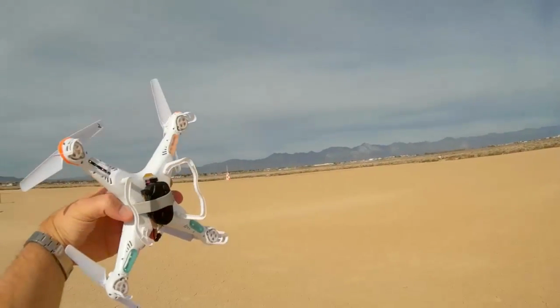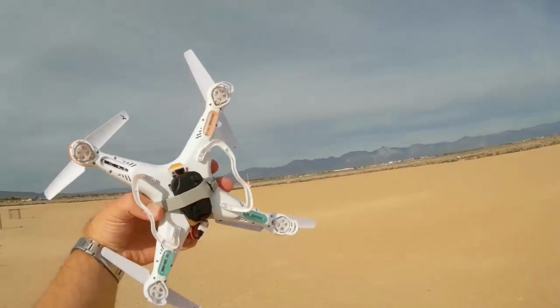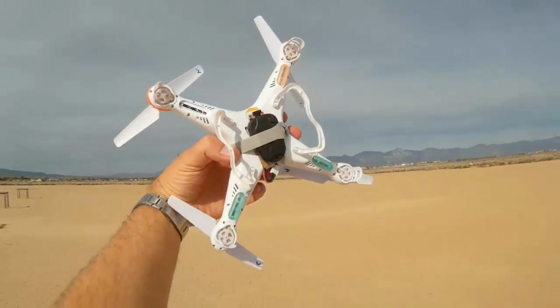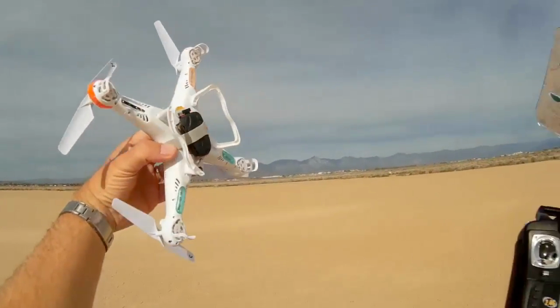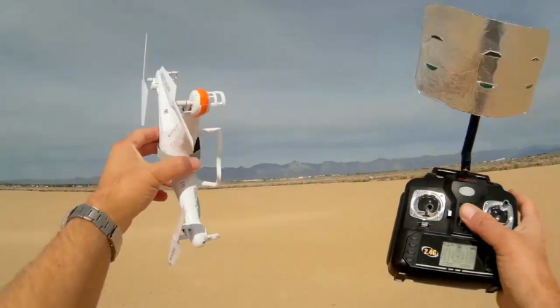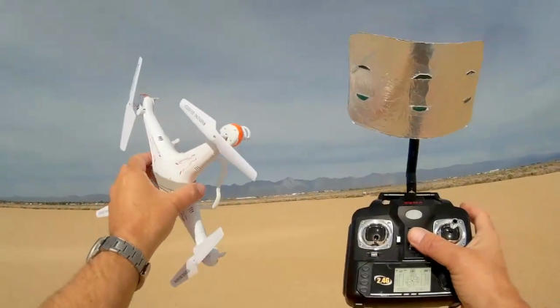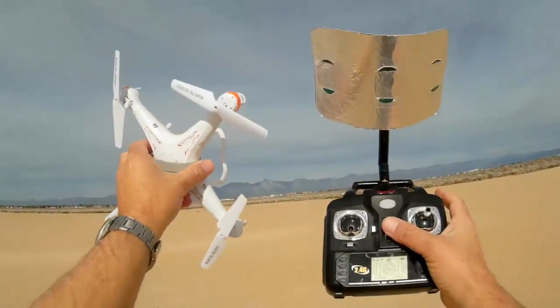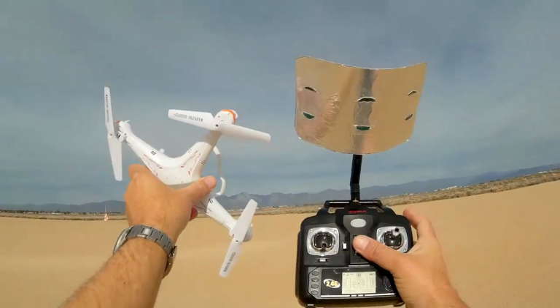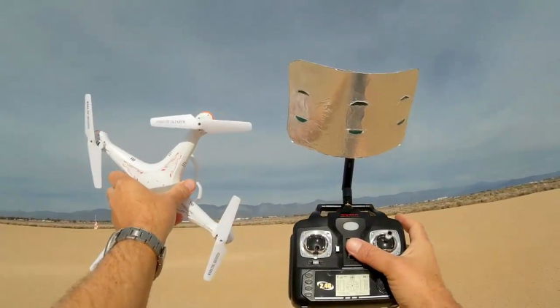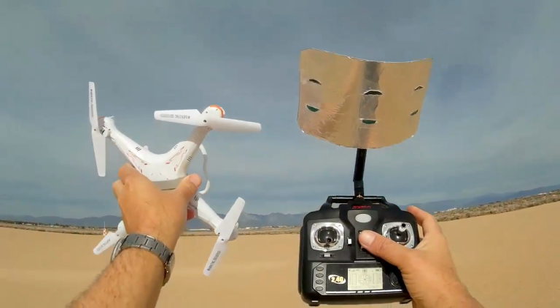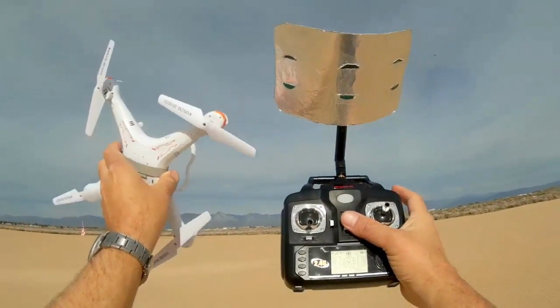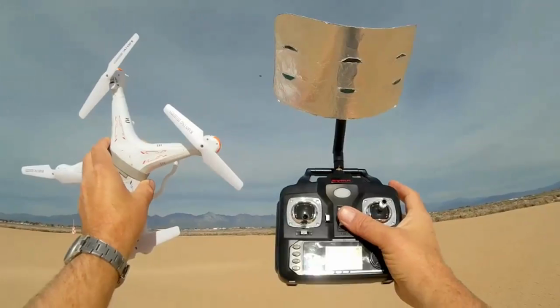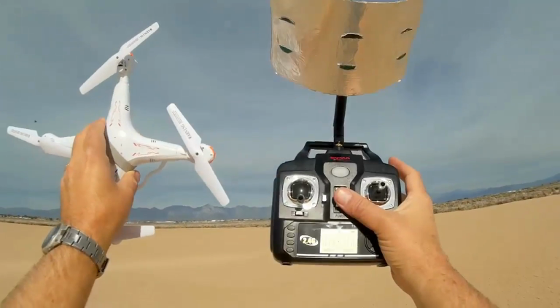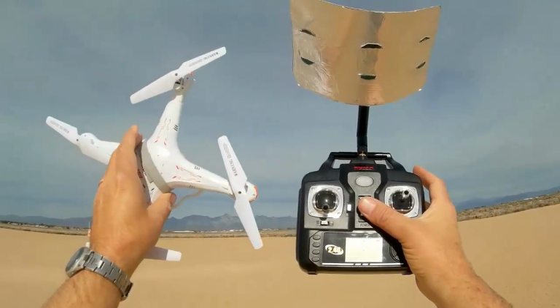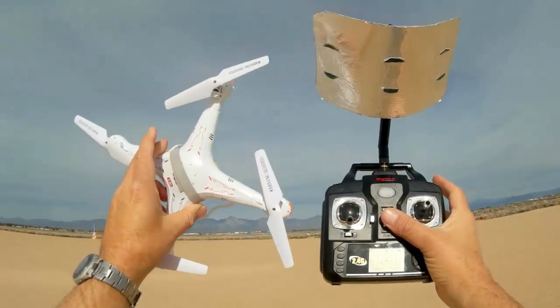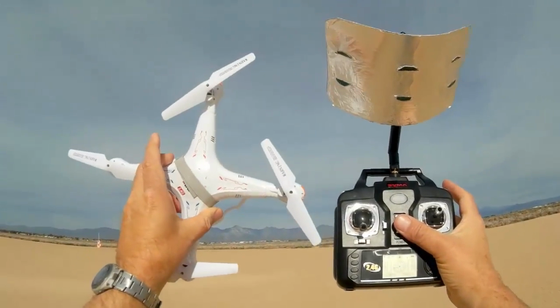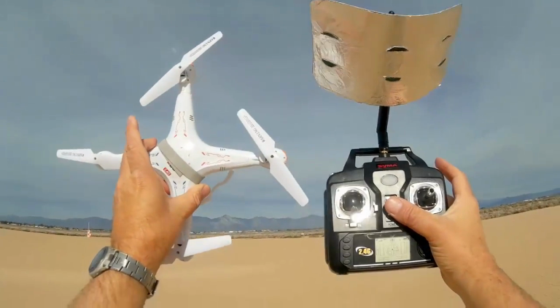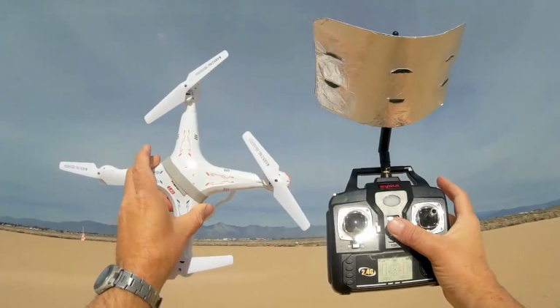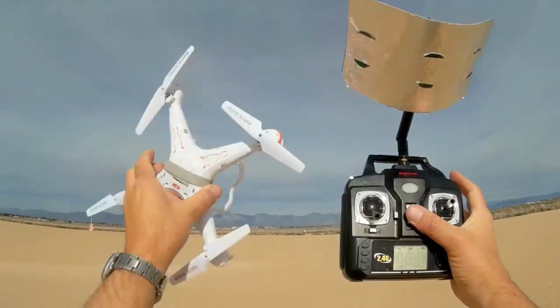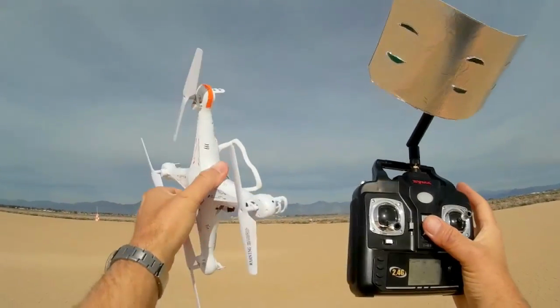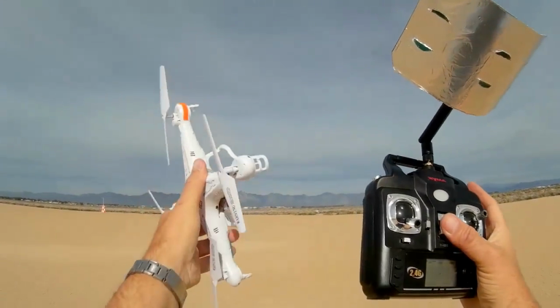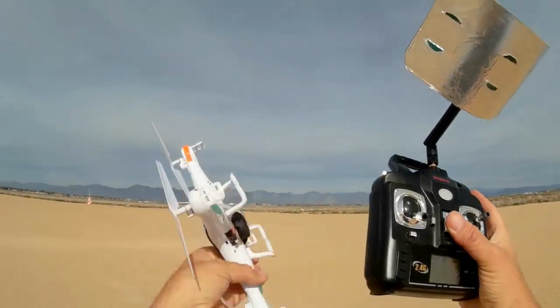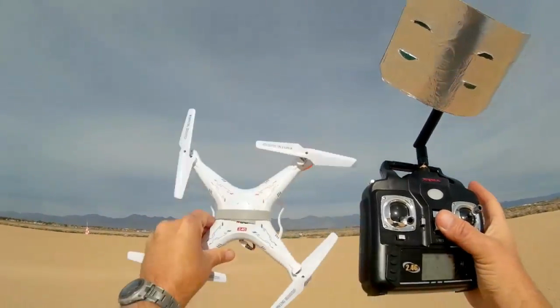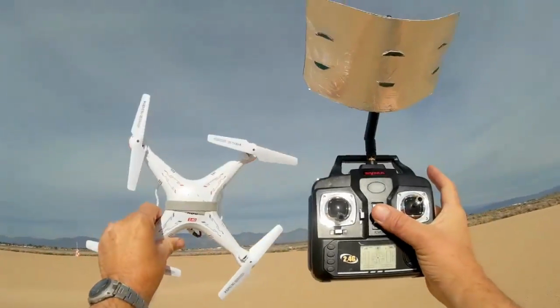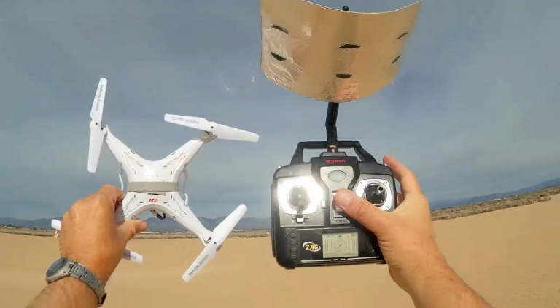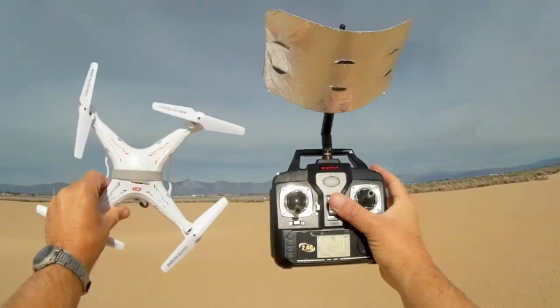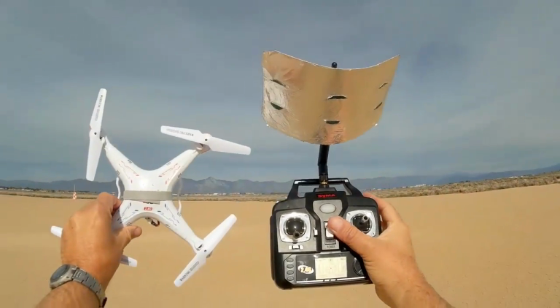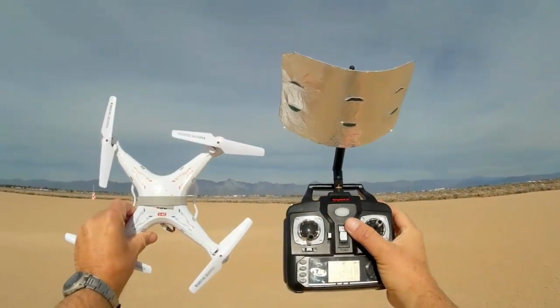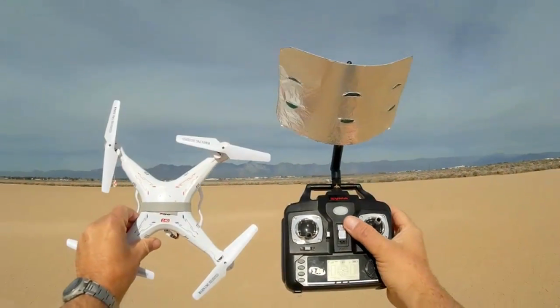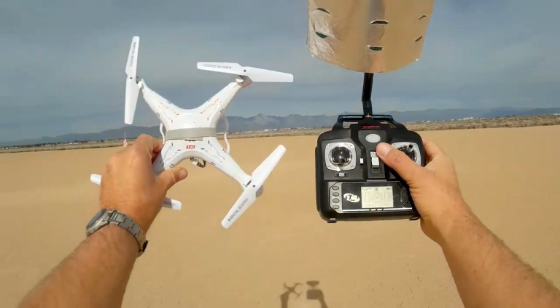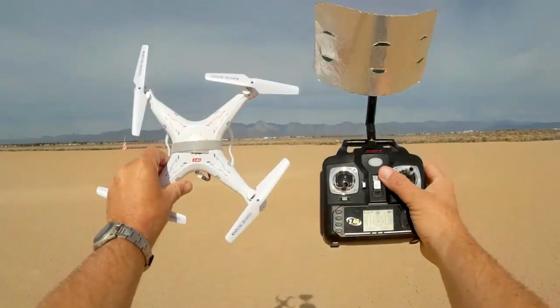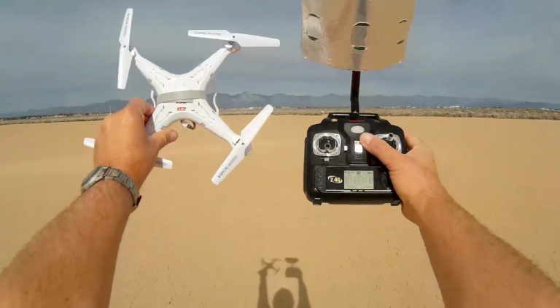I hope you enjoyed this flight. This is Quadcopter101 signing out with the SYMA X5C transmitter modification. Let me hold it one more time like that. I hope you enjoyed the flight. Quadcopter101, signing out.